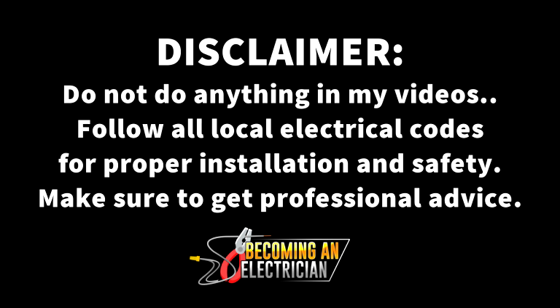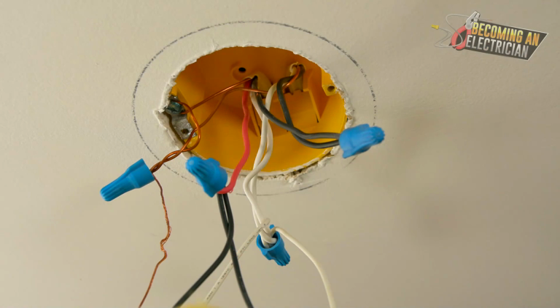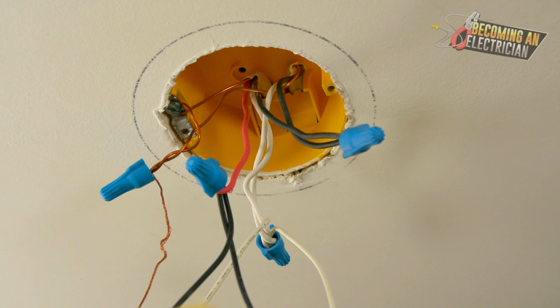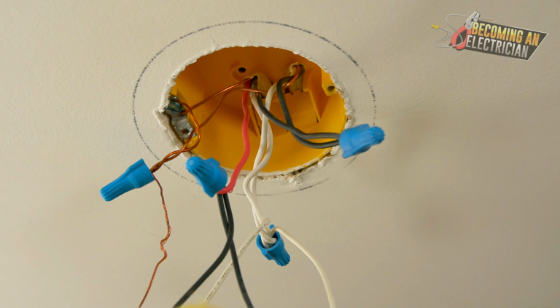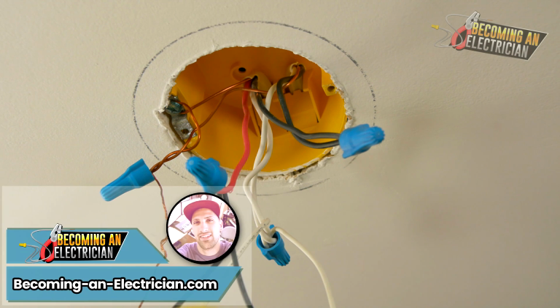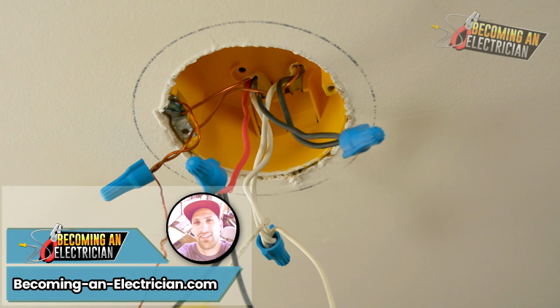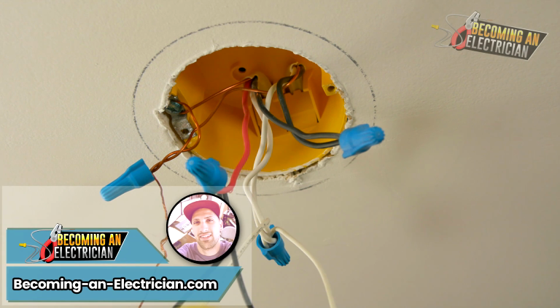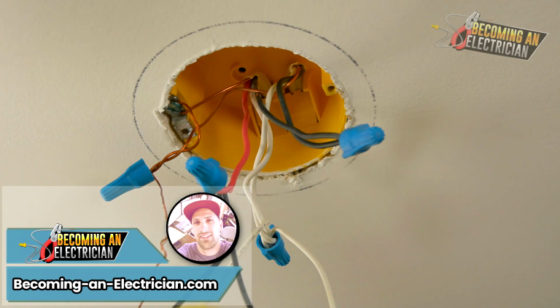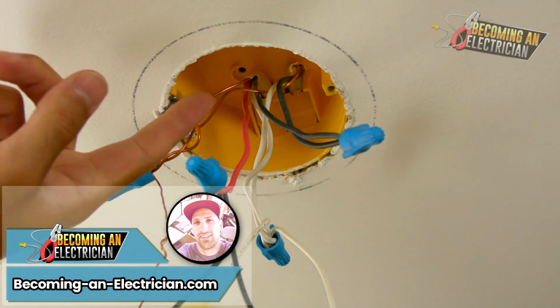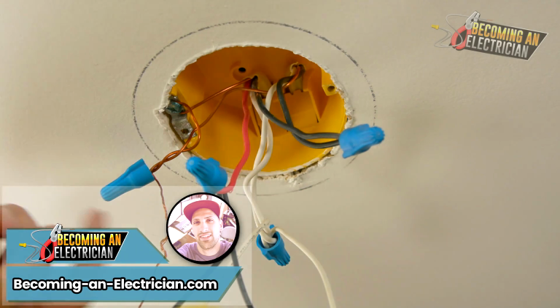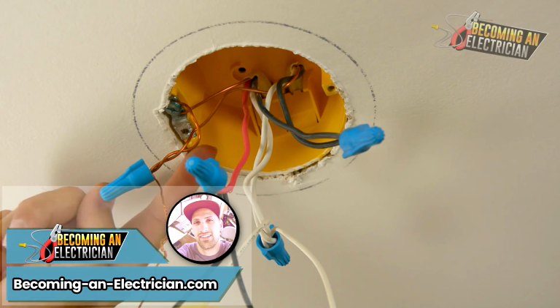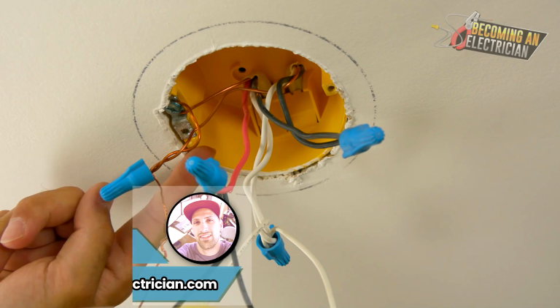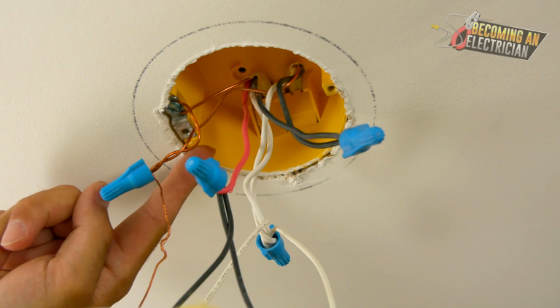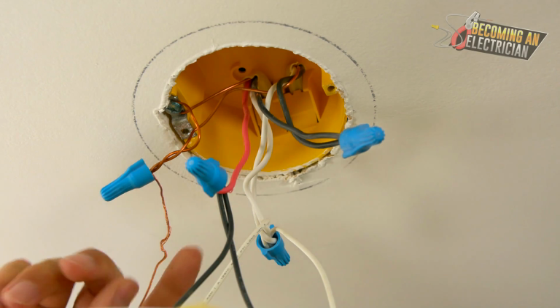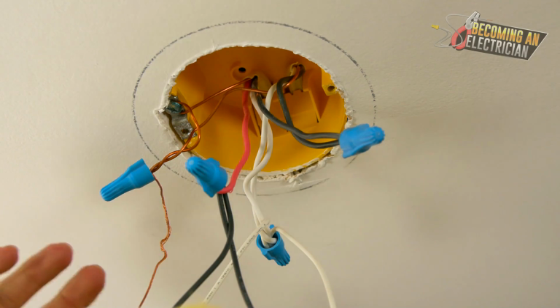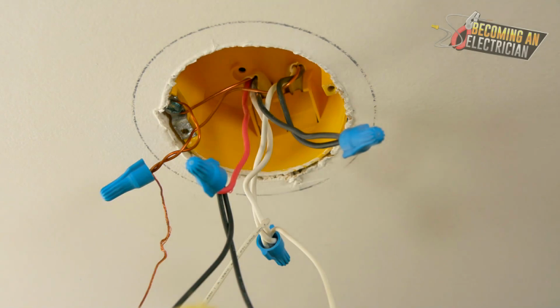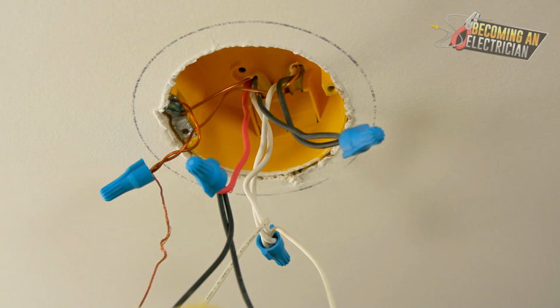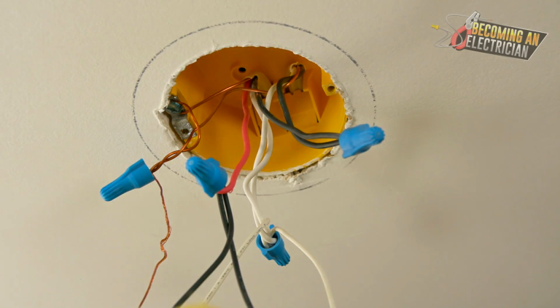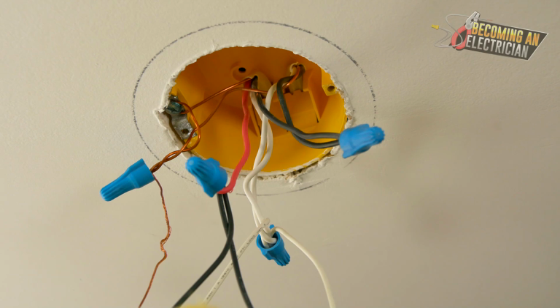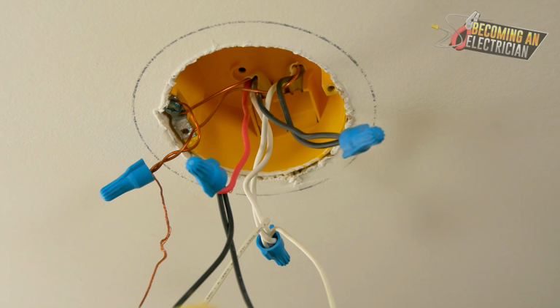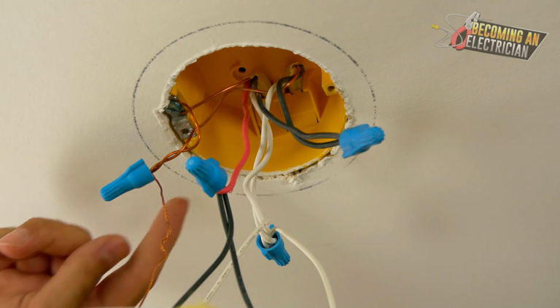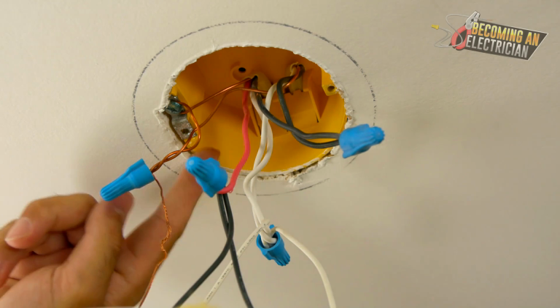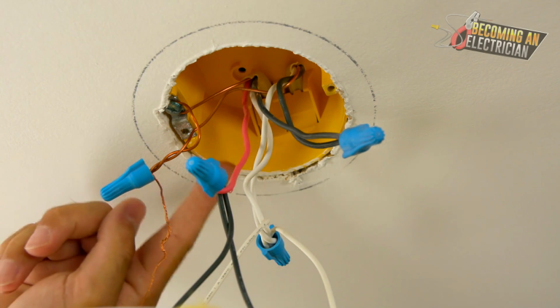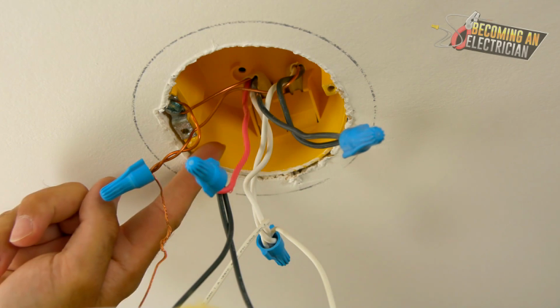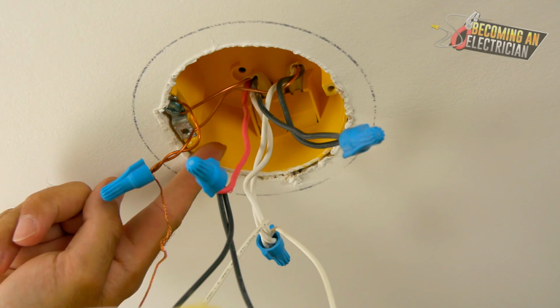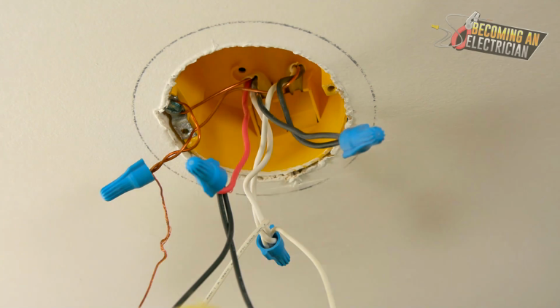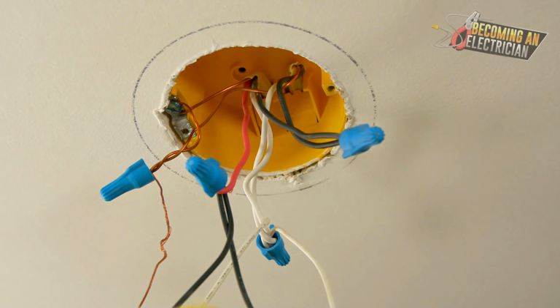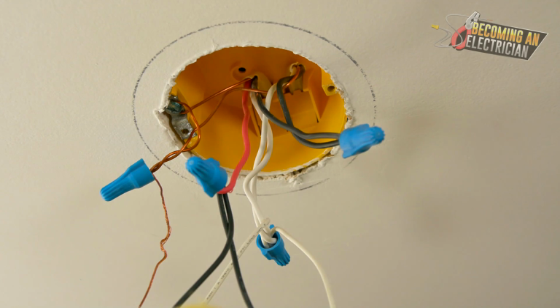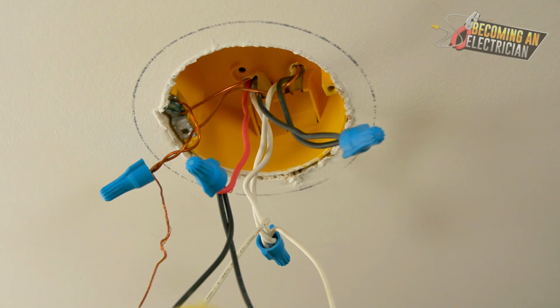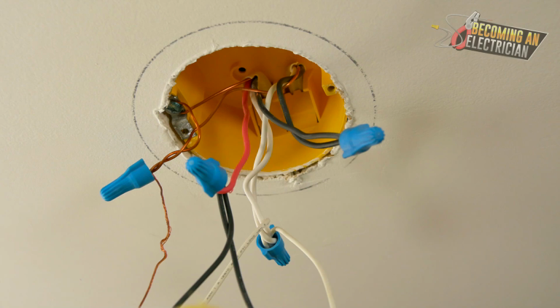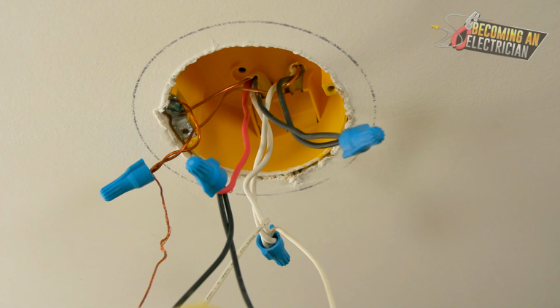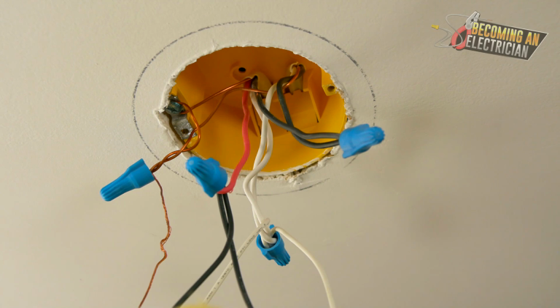Hey, what's up guys, Riley here for becominganelectrician.com. Here we have a light box in the ceiling, and I want to talk to you about why you should never be bringing power to the light box. We always want to bring power to the actual light switch.